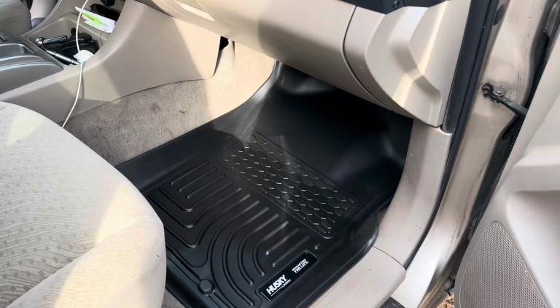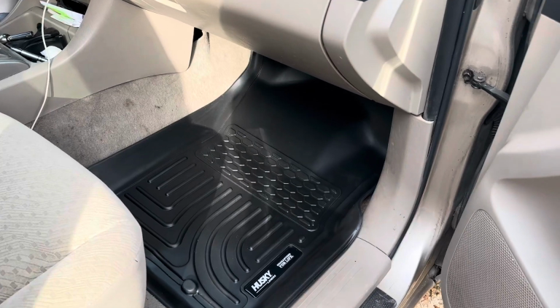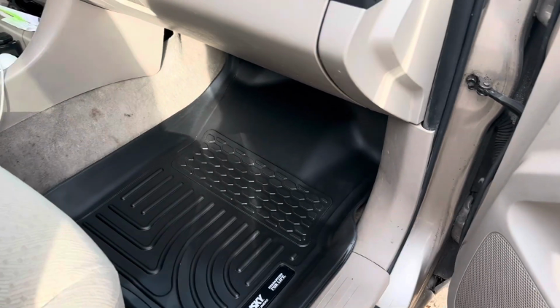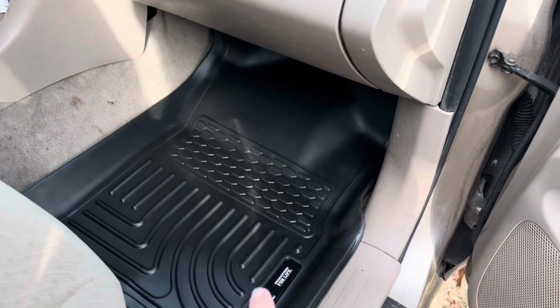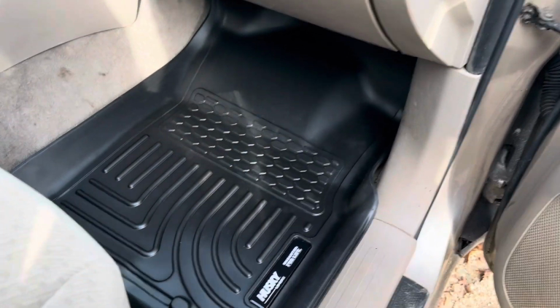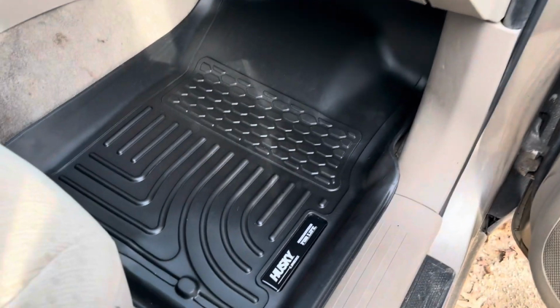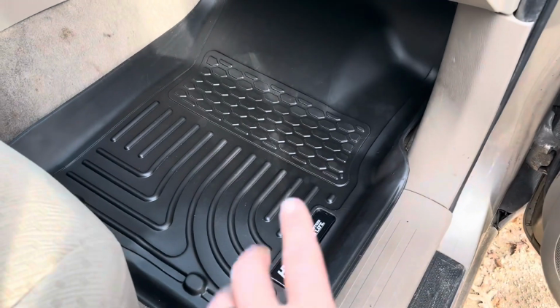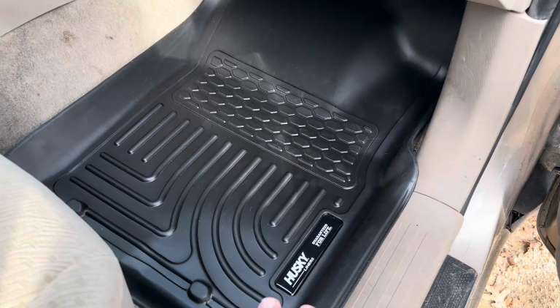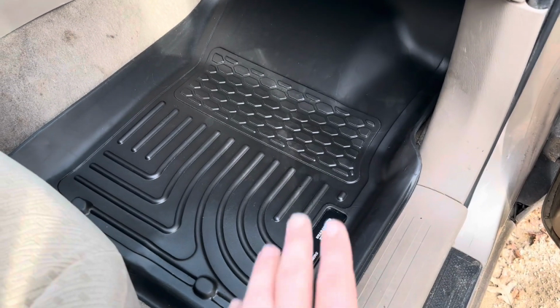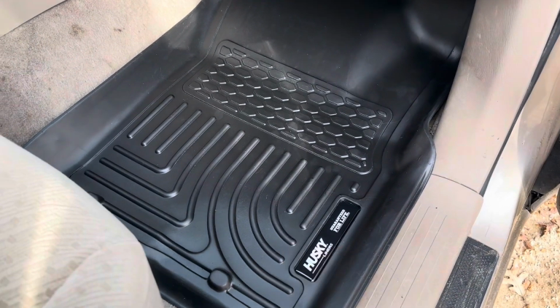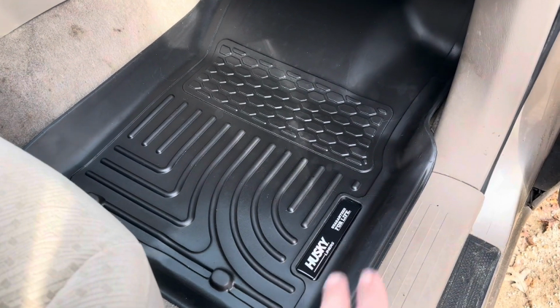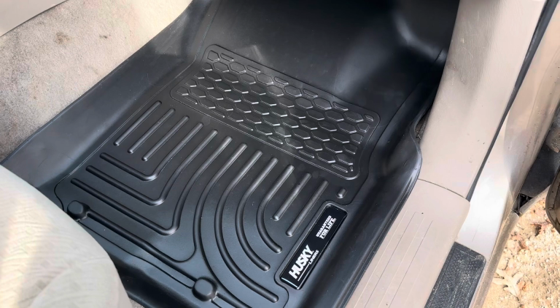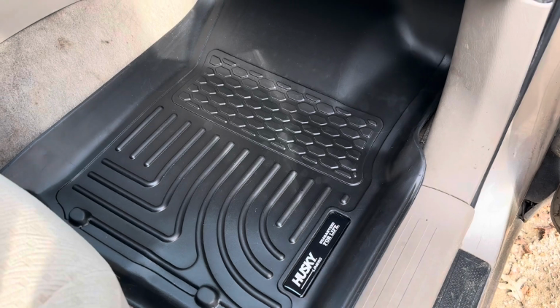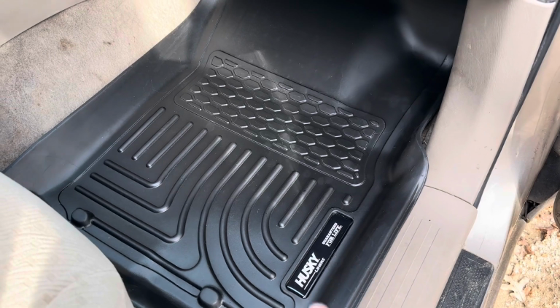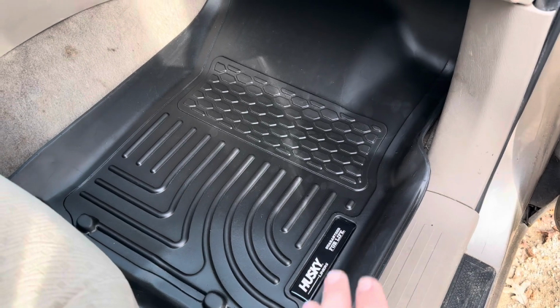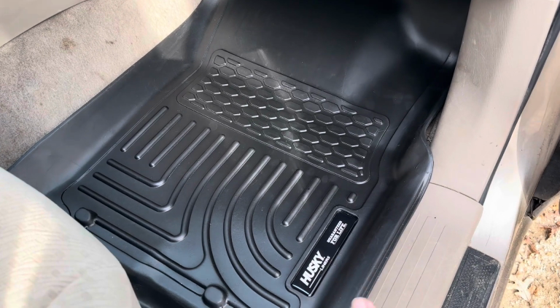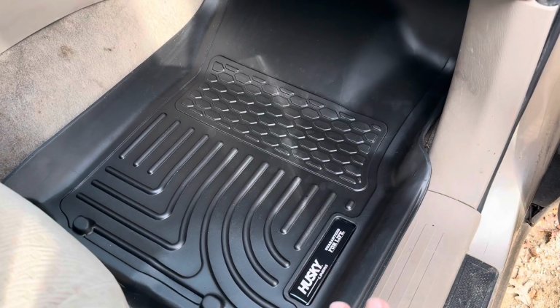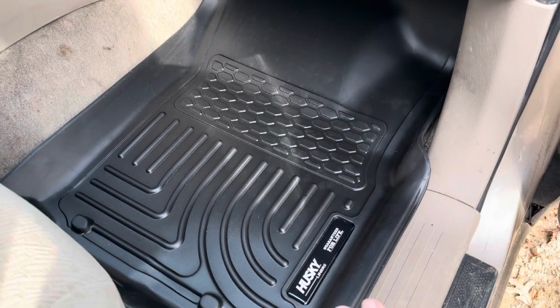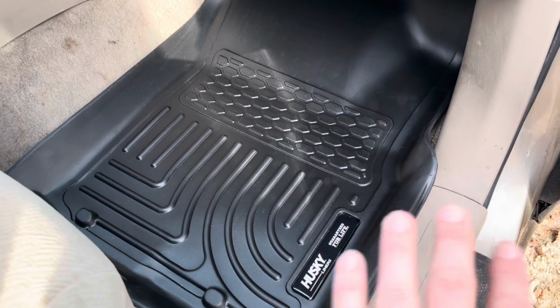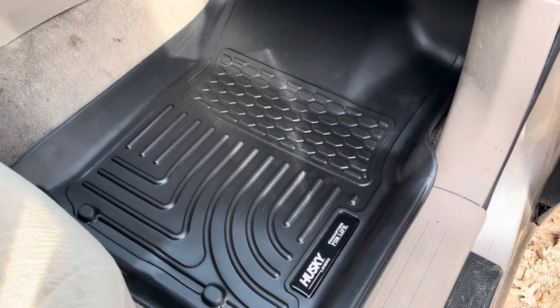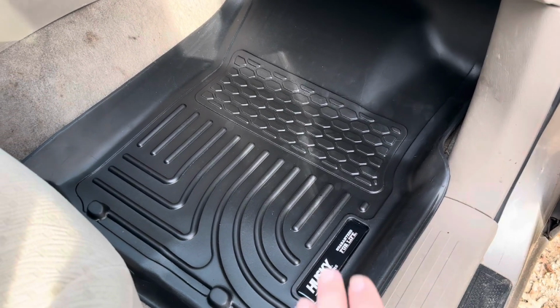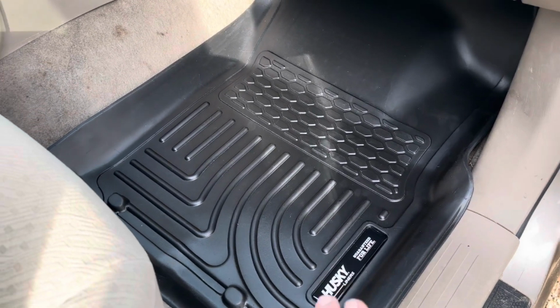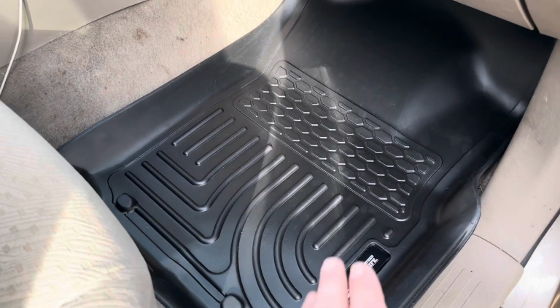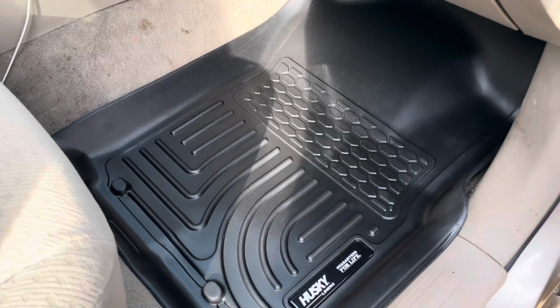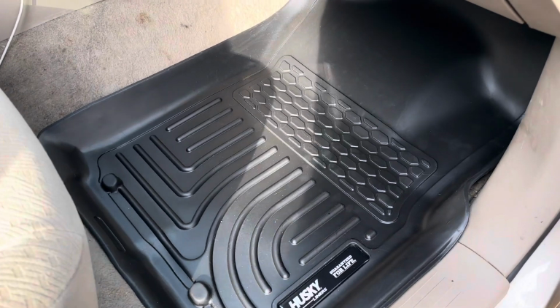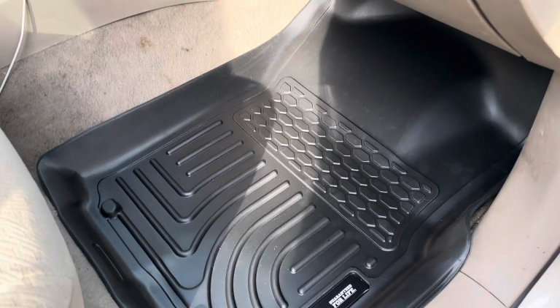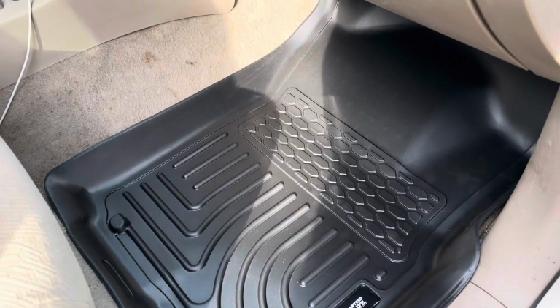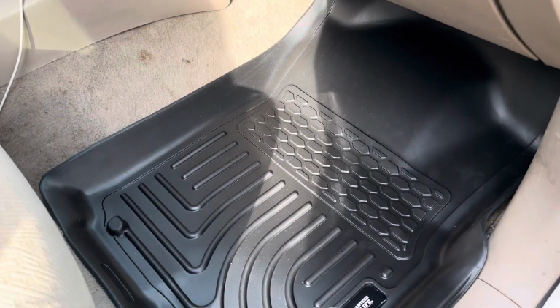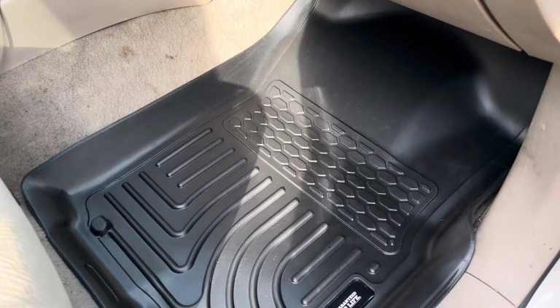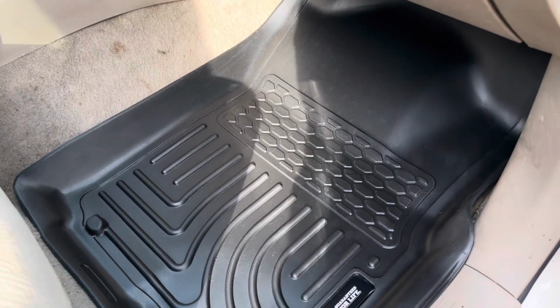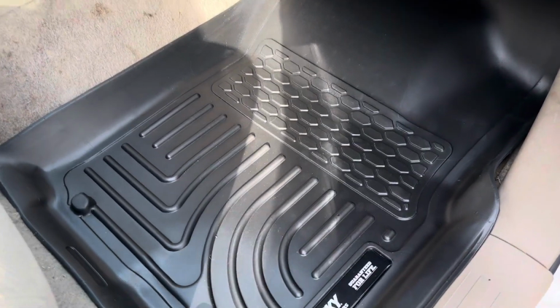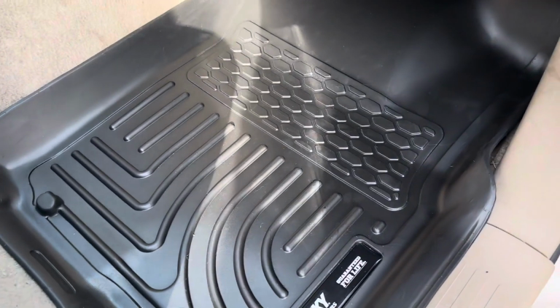Today I'm going to be reviewing these Husky floor liners that I recently got for my Toyota Tacoma. These are designed for specific years, so you want to make sure that you purchase the ones that fit the years for your model. I currently have an '06, so this is the ones that I got.